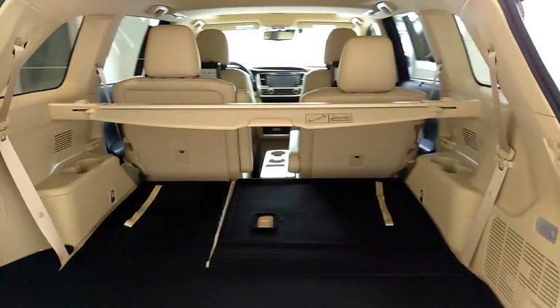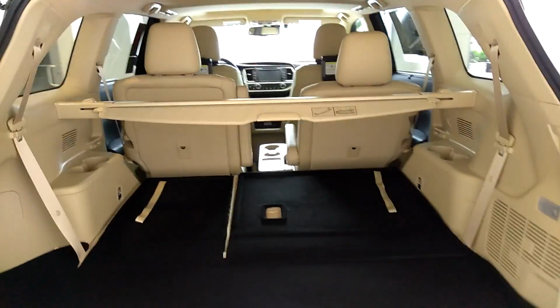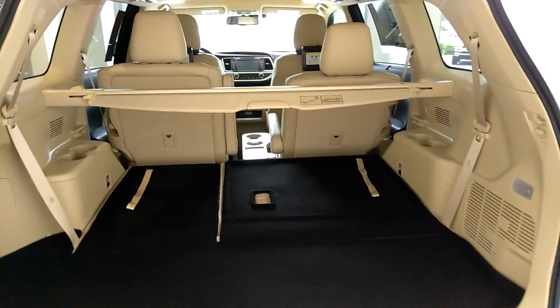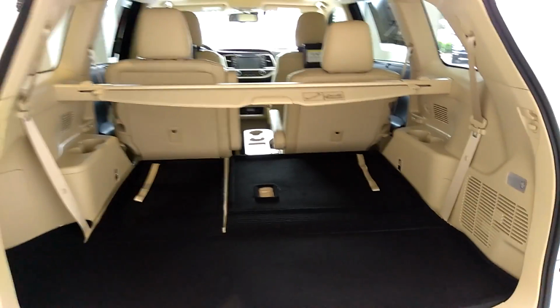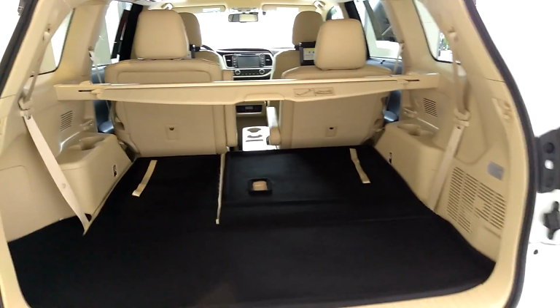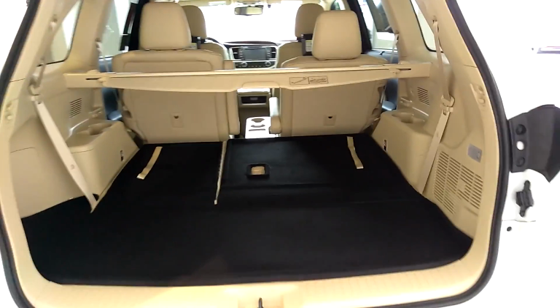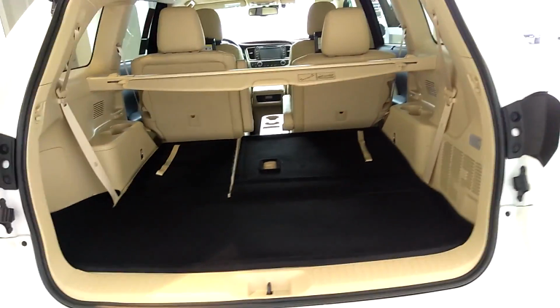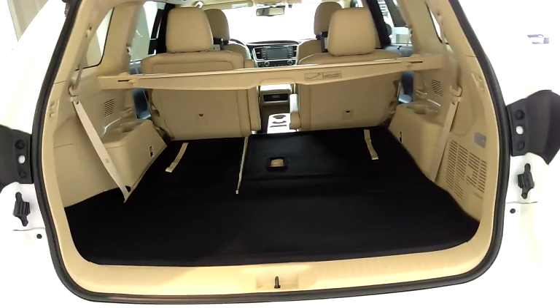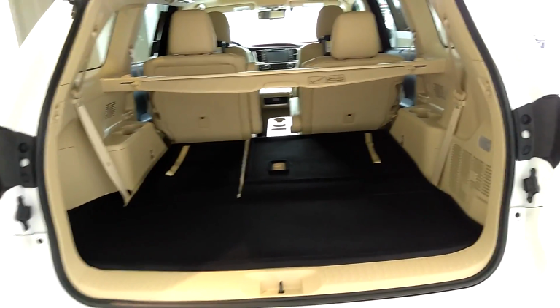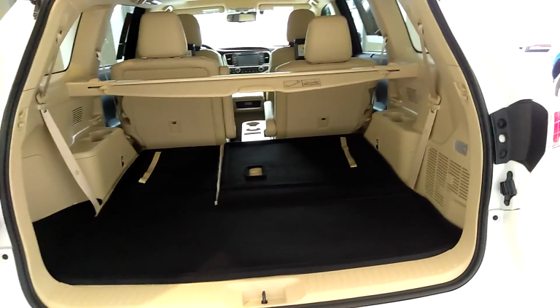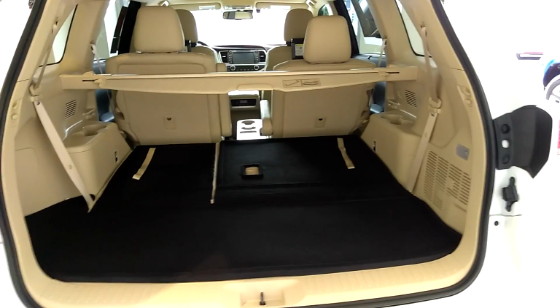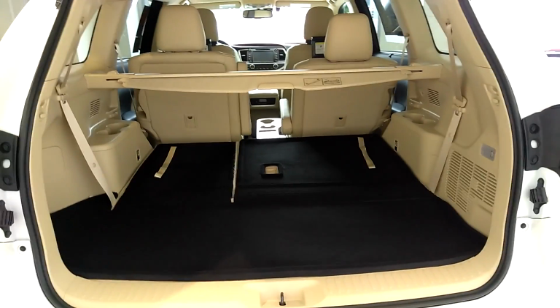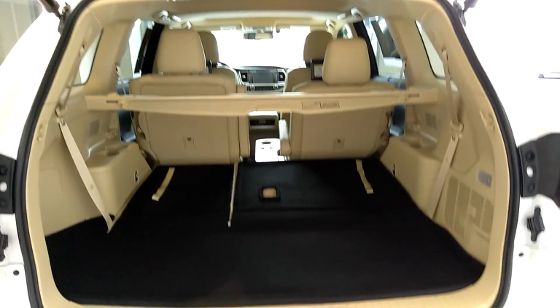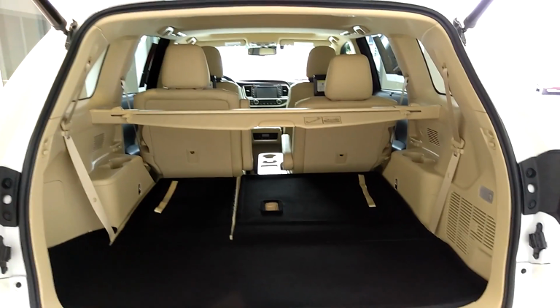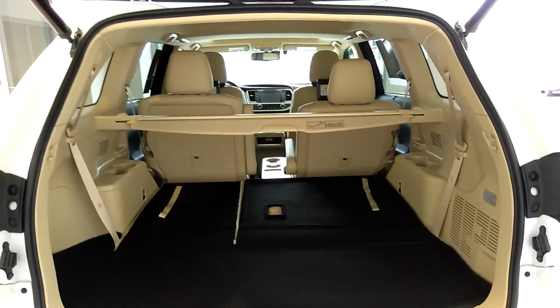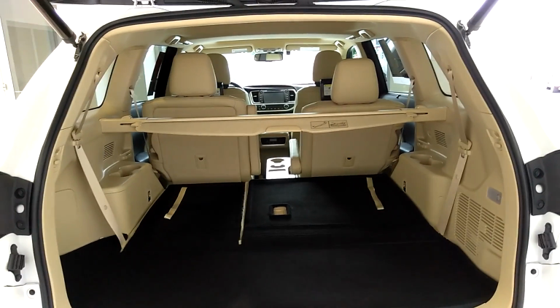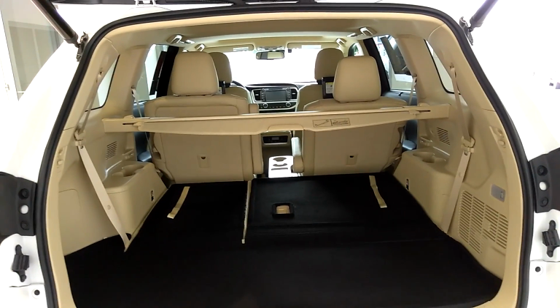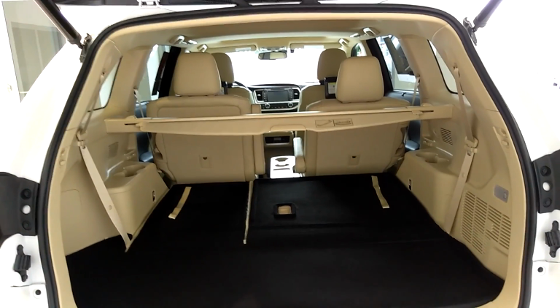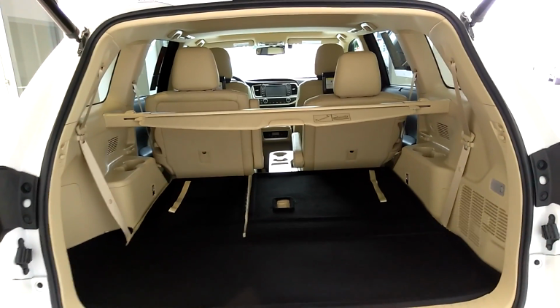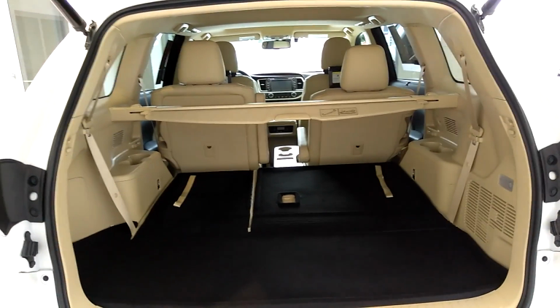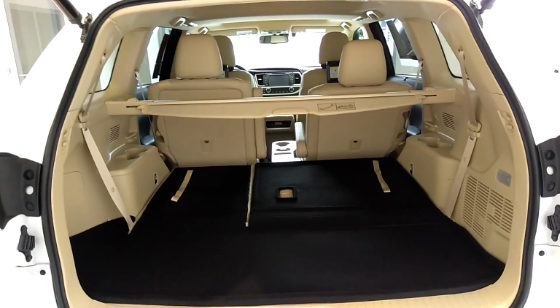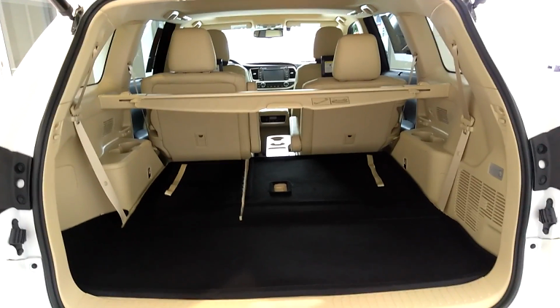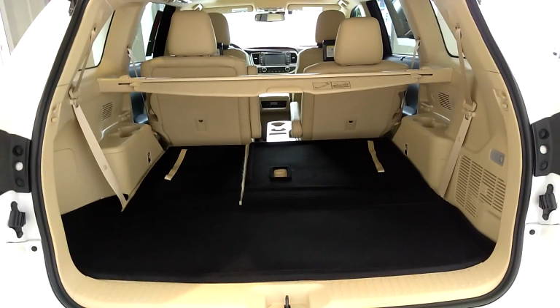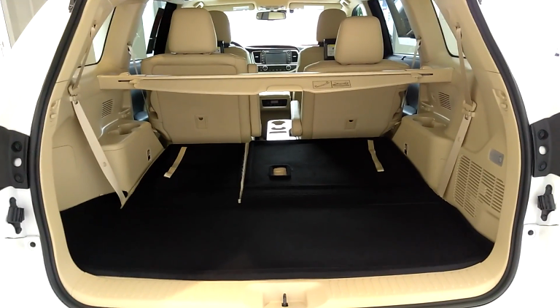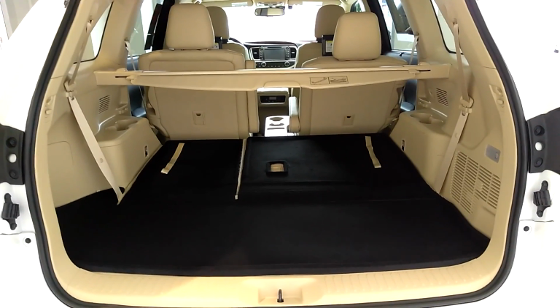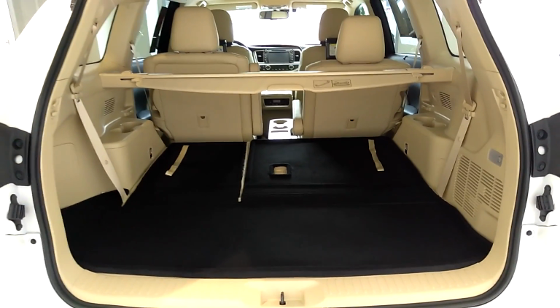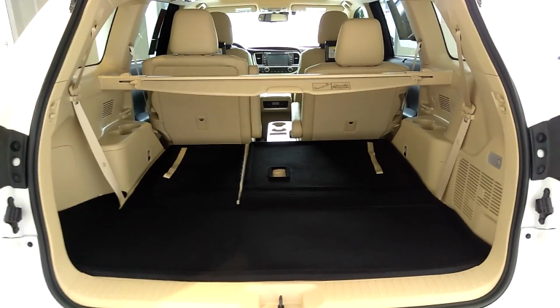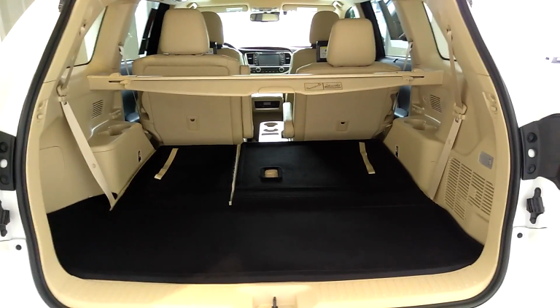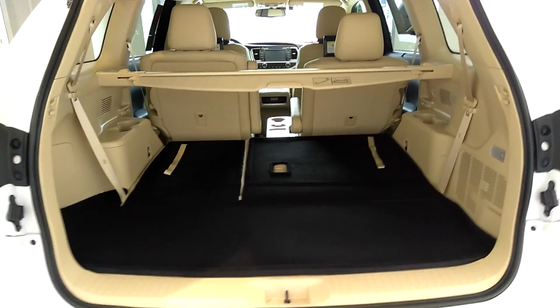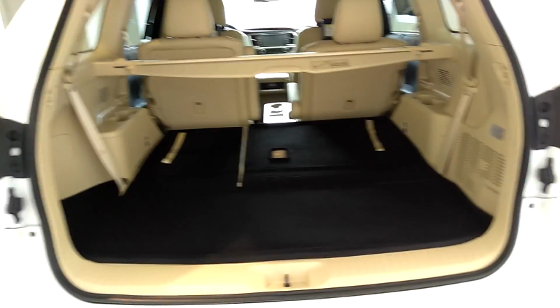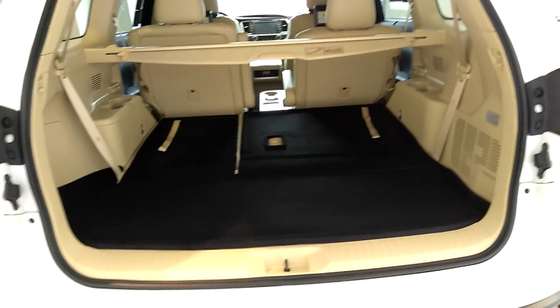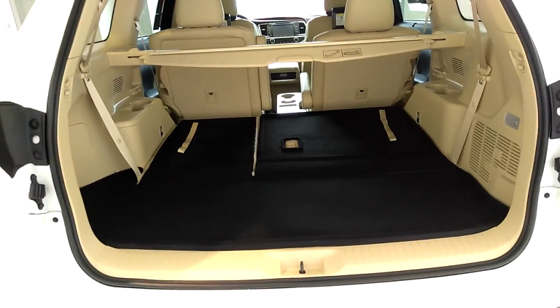You have a very spacious cargo area and this one has the privacy partition. It also comes standard with third row seating.